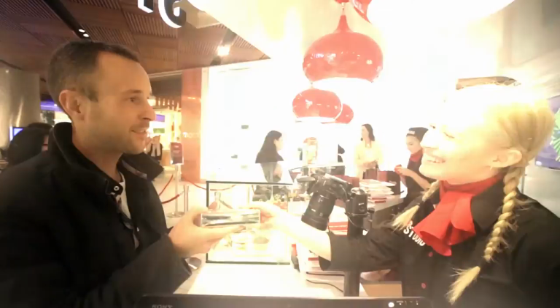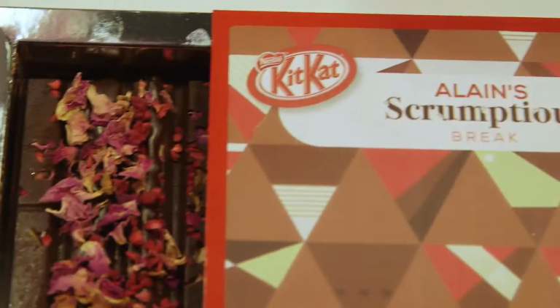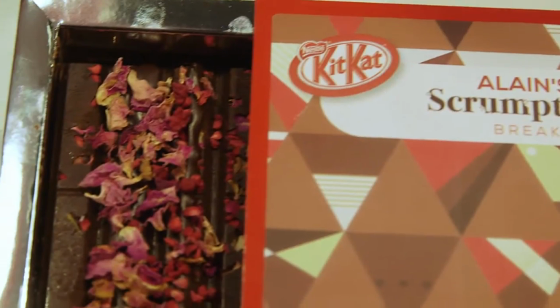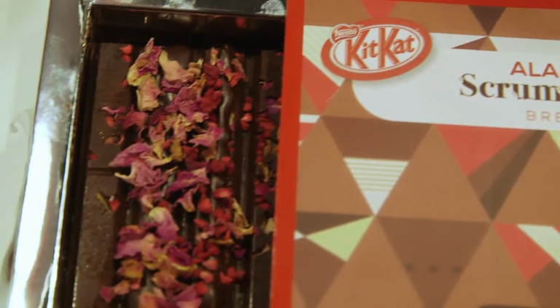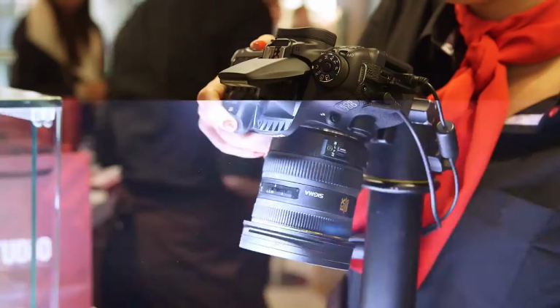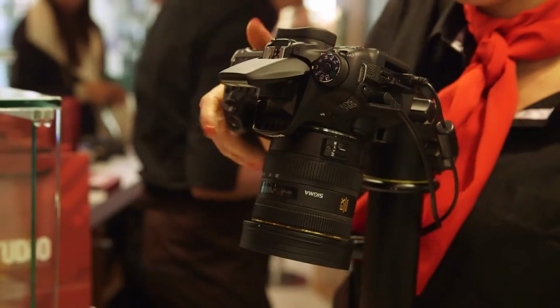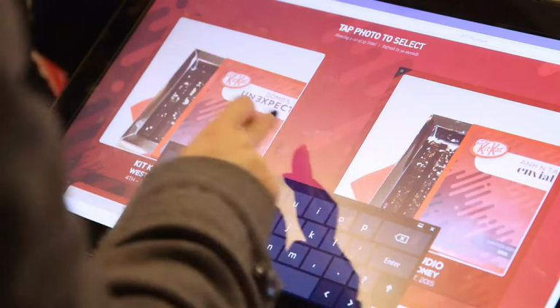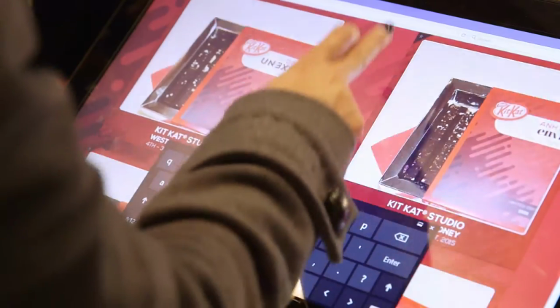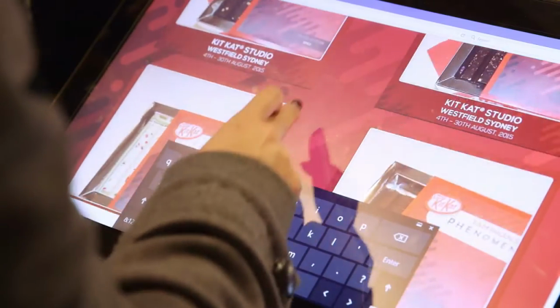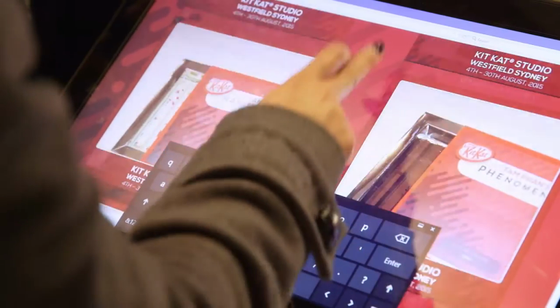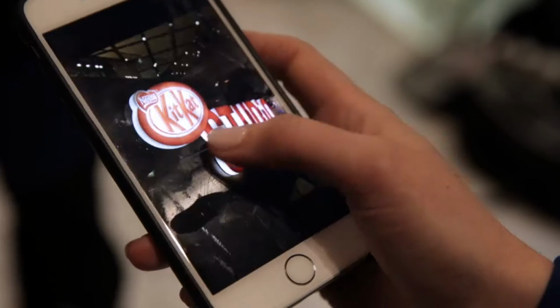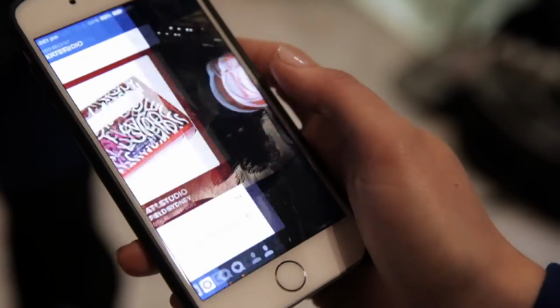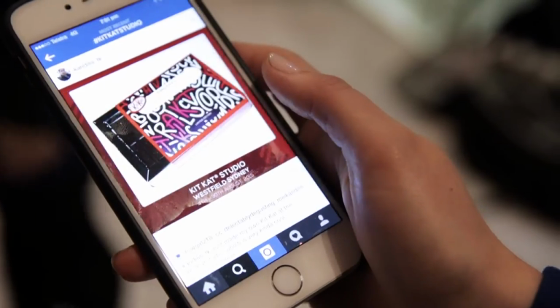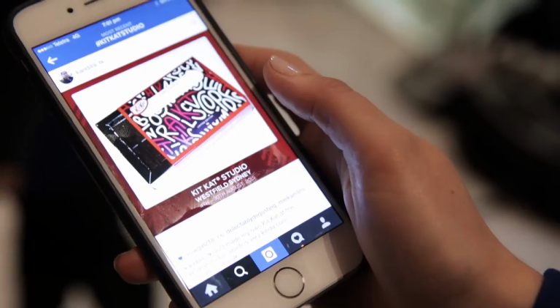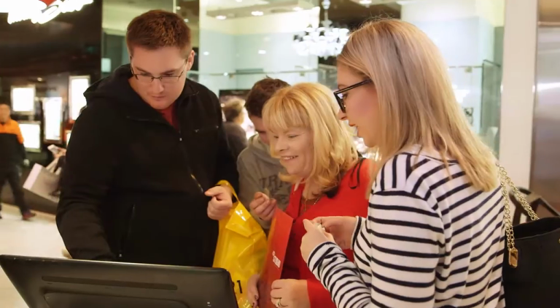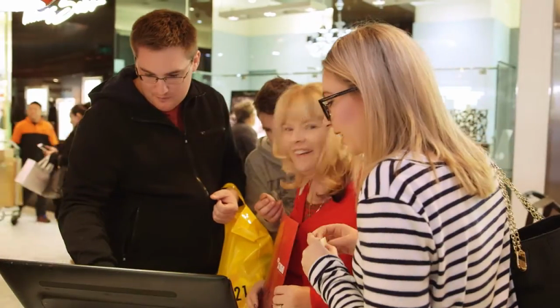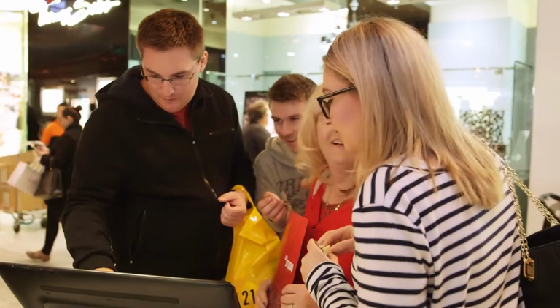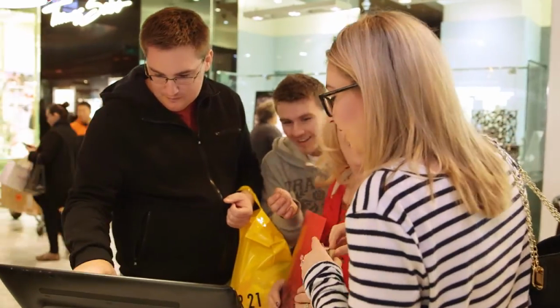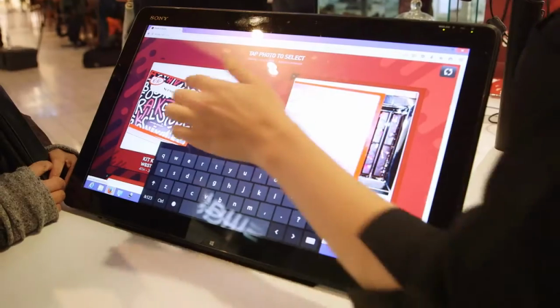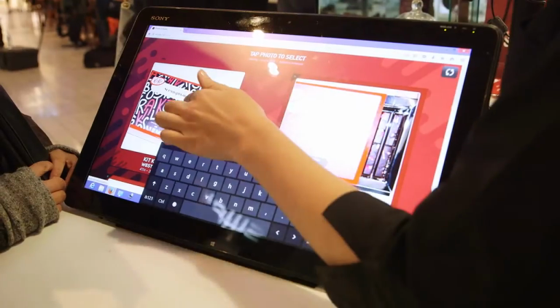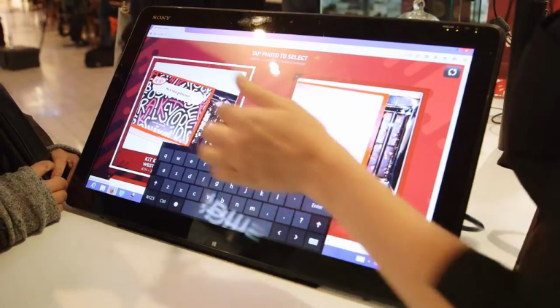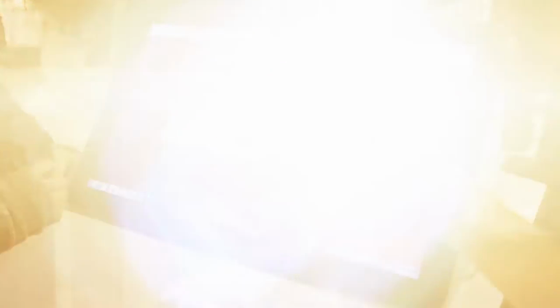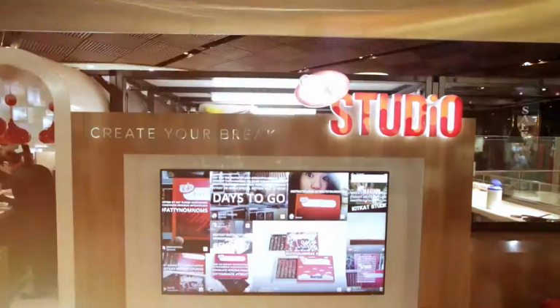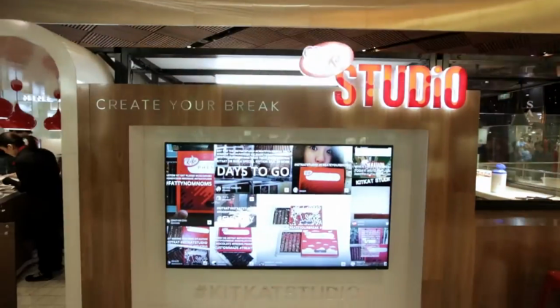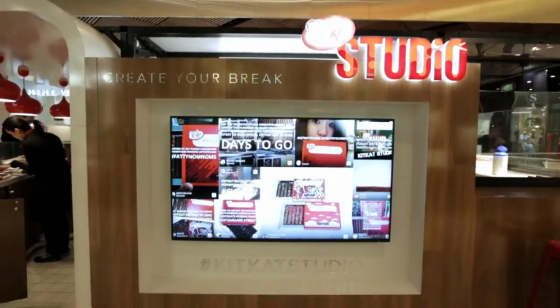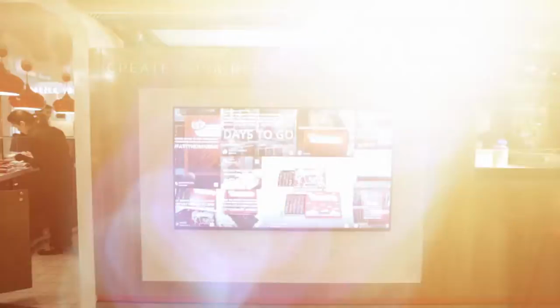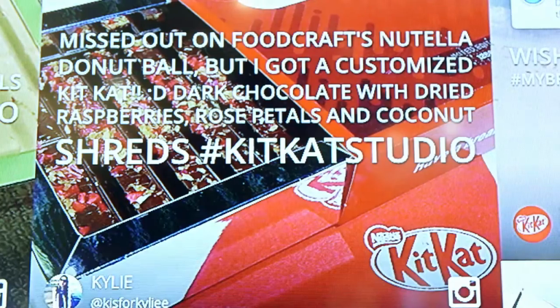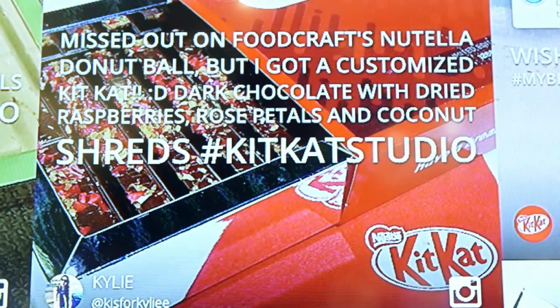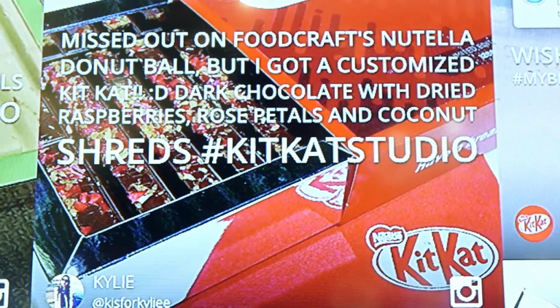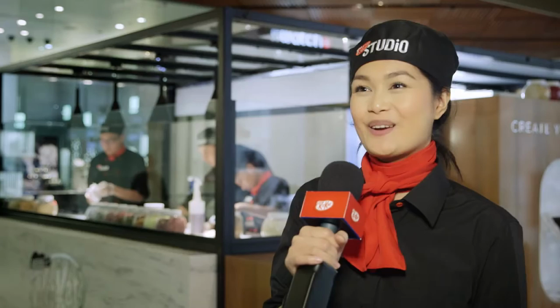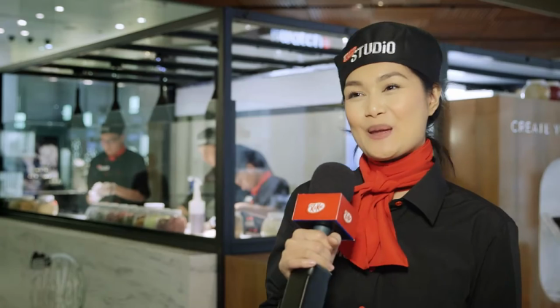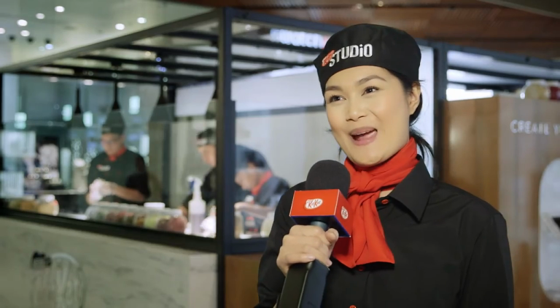We can take a photo of your finished creation and send that to you via text message. You can share that with your friends and family on social media using our hashtag KitKat Studio and Create Your Break.